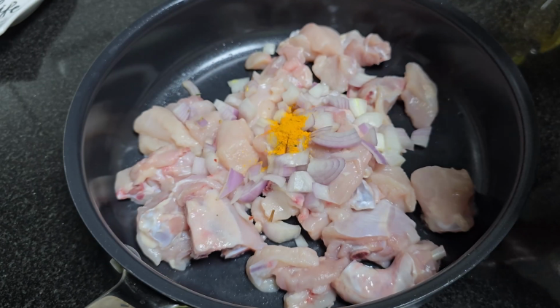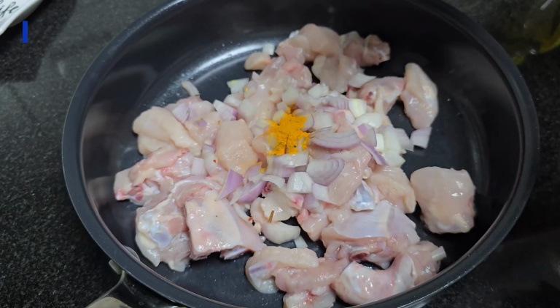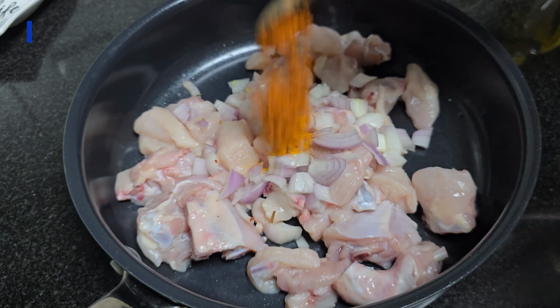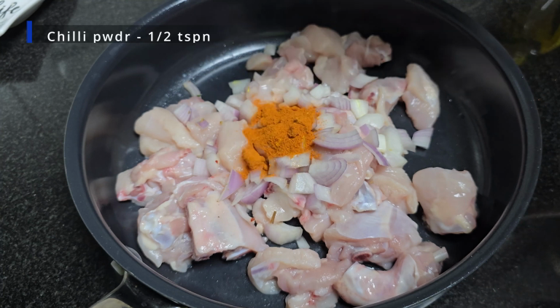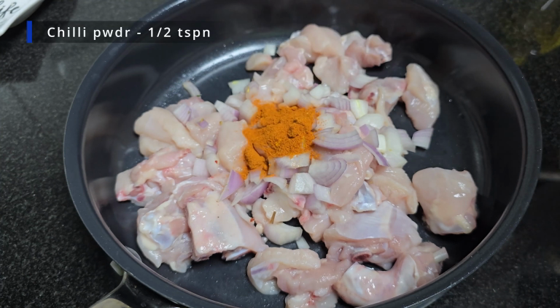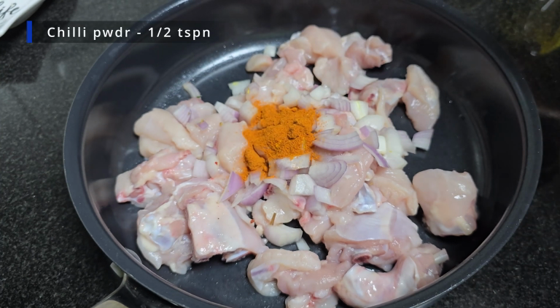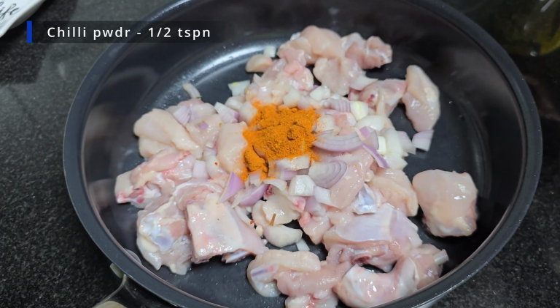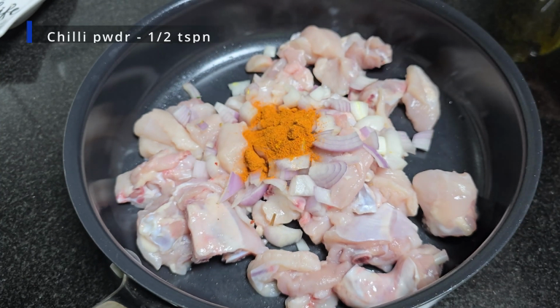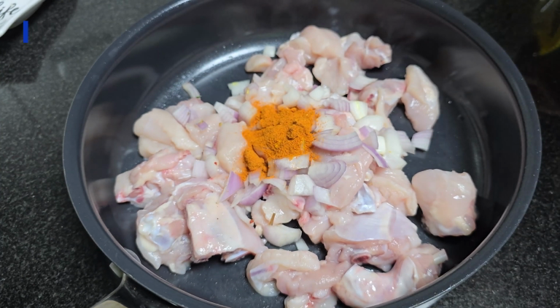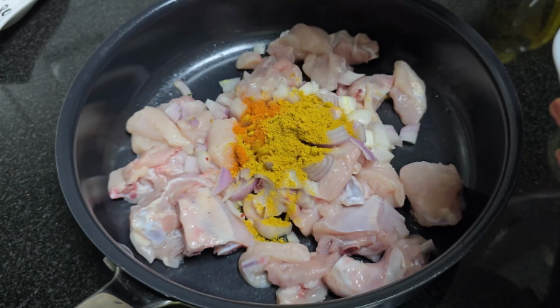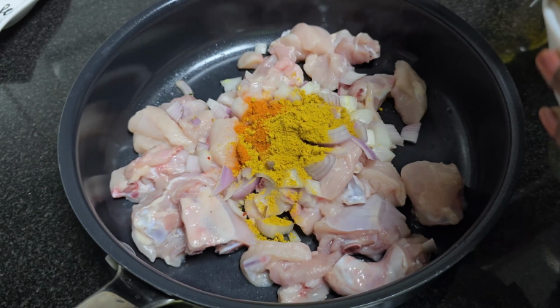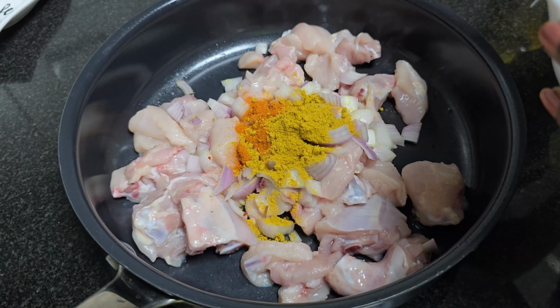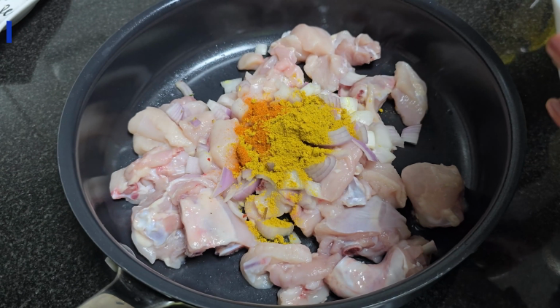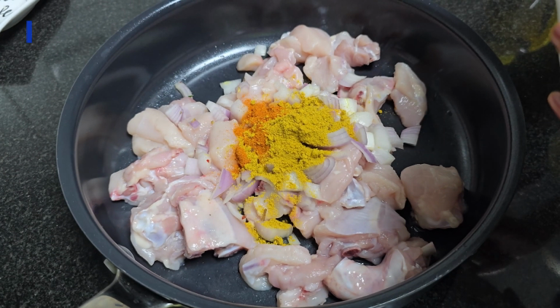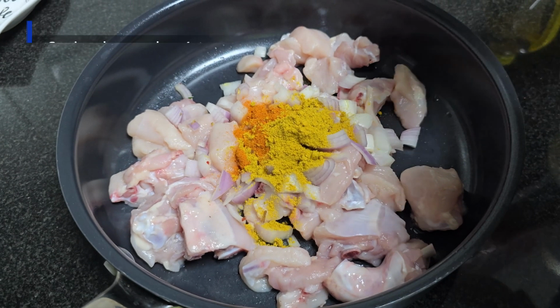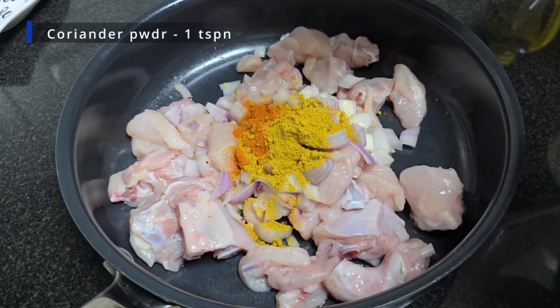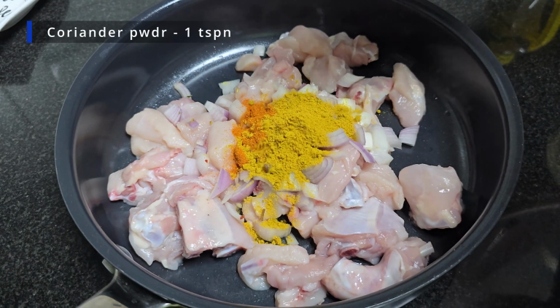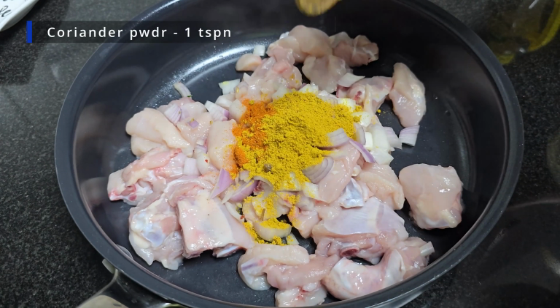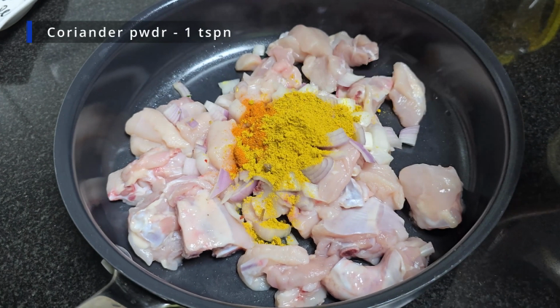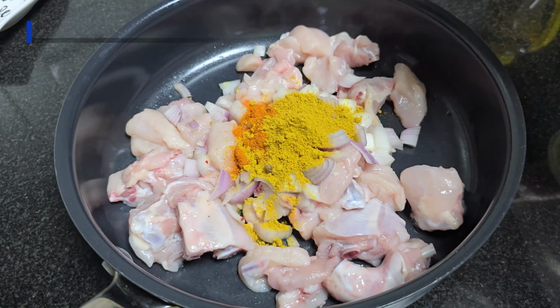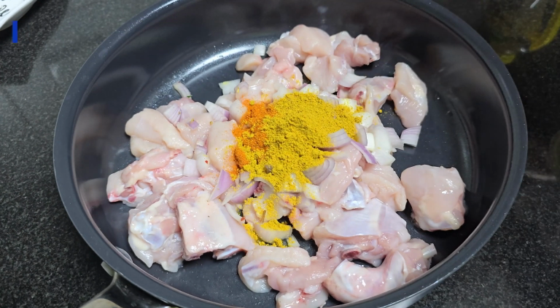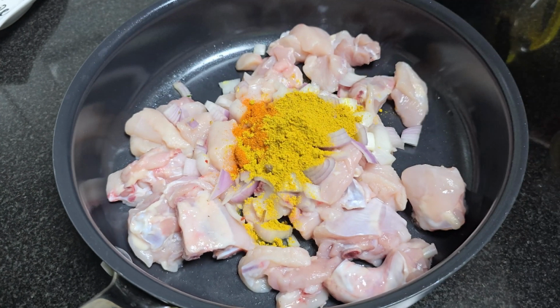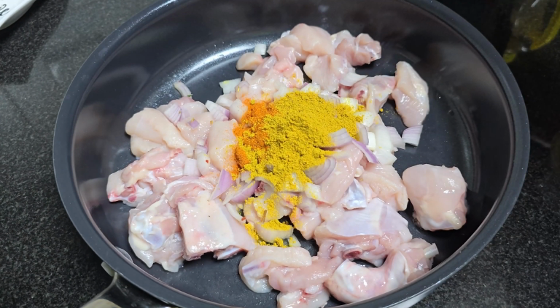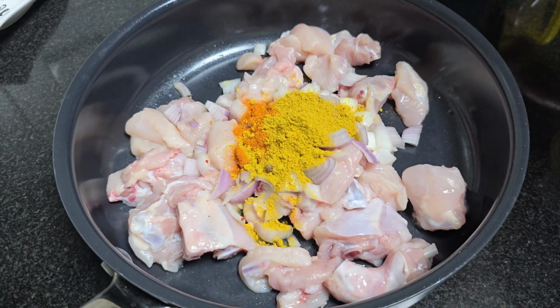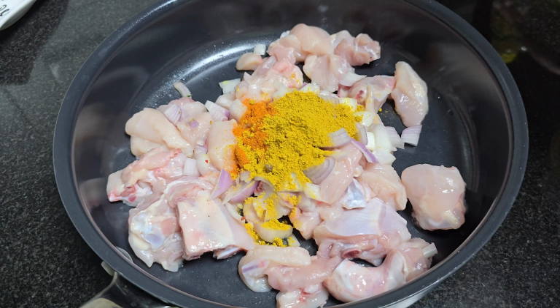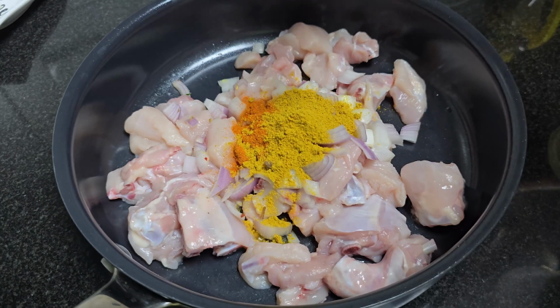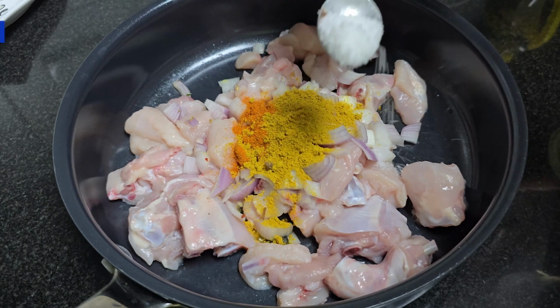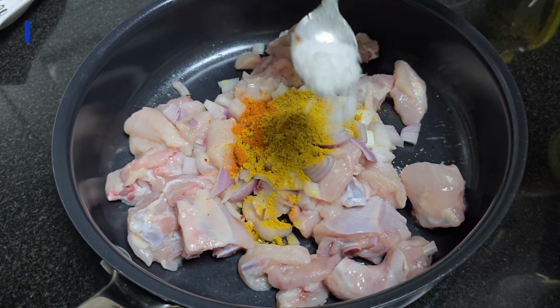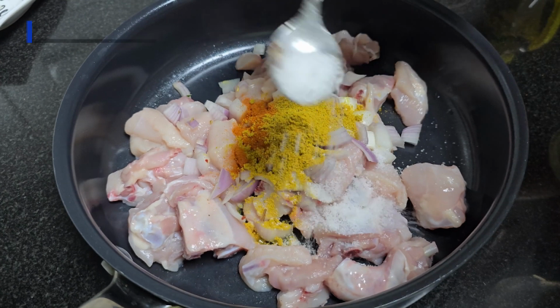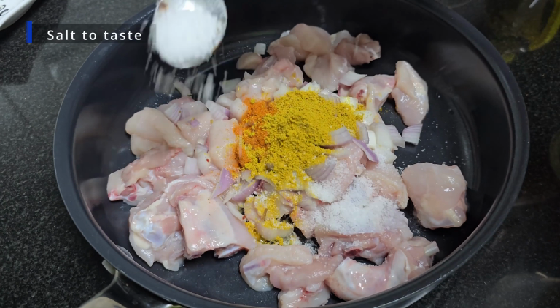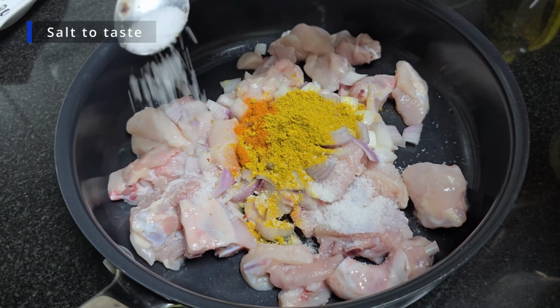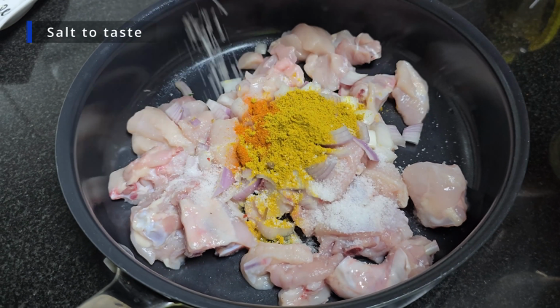Add 1 tsp plain chilli powder, 1 tsp dhania powder. Put the spices in the dish.